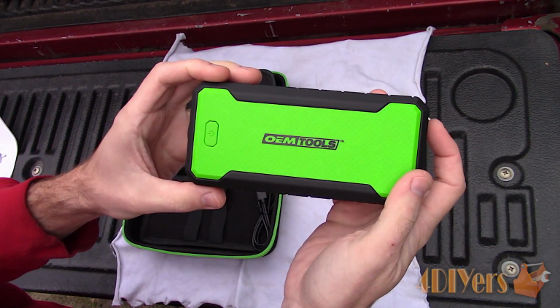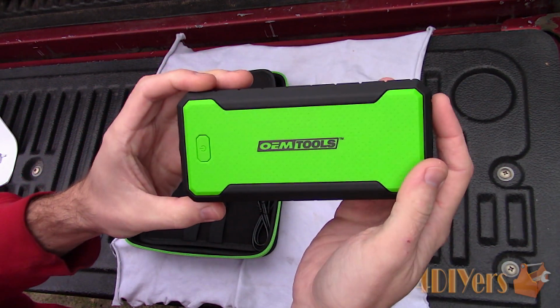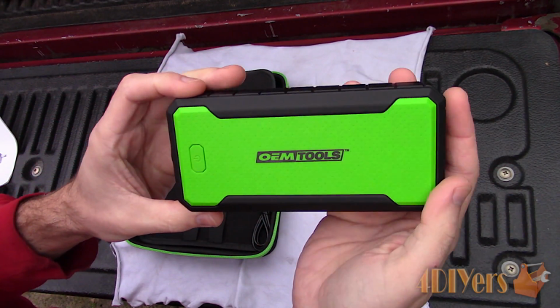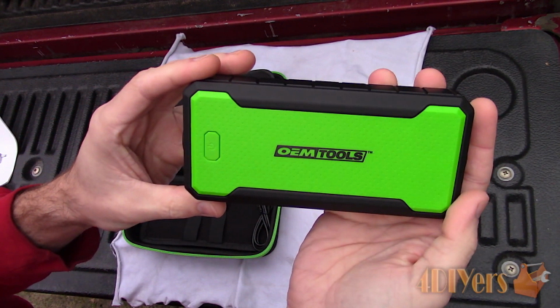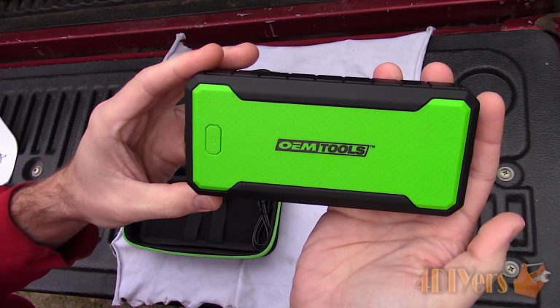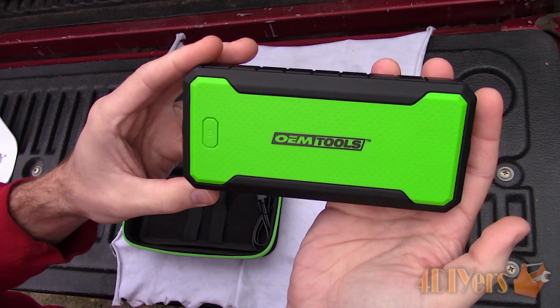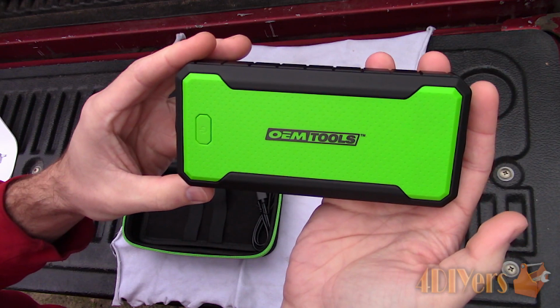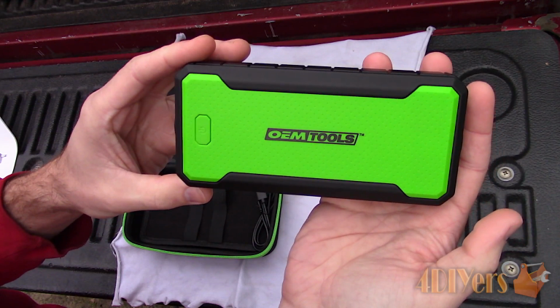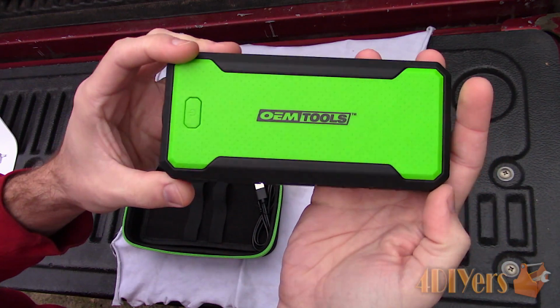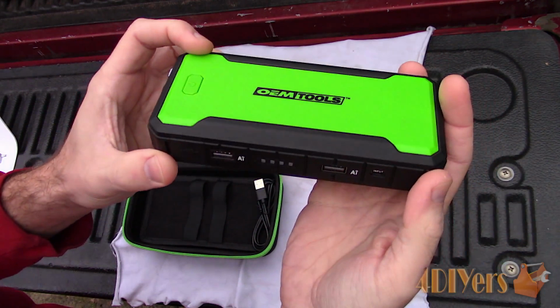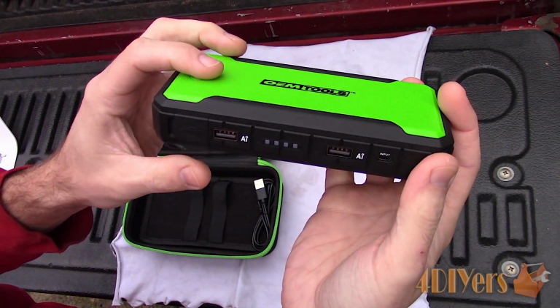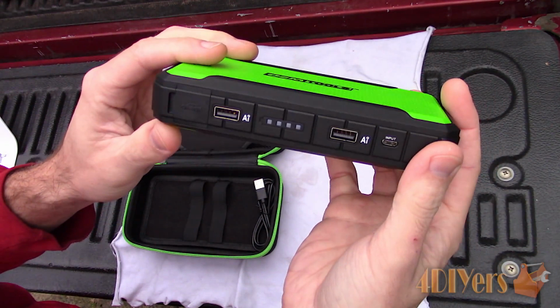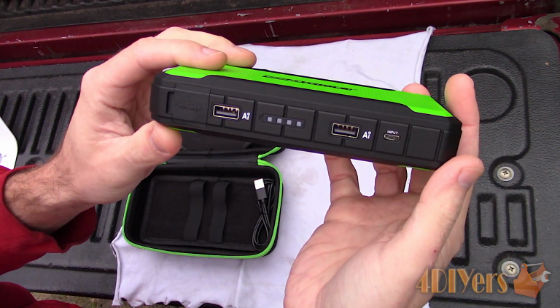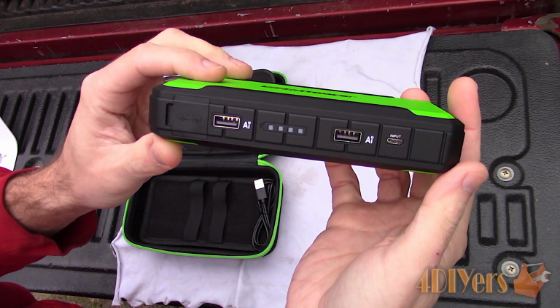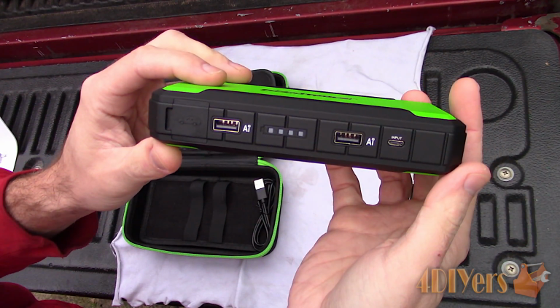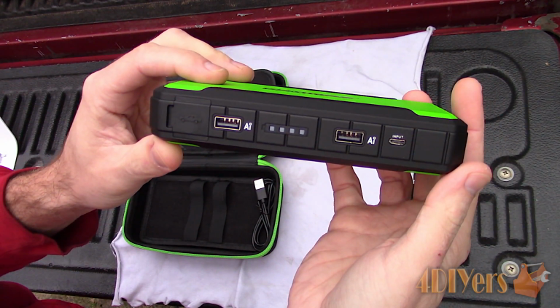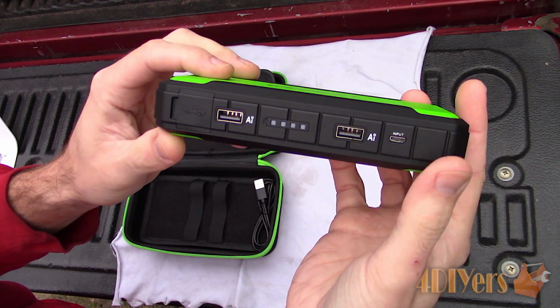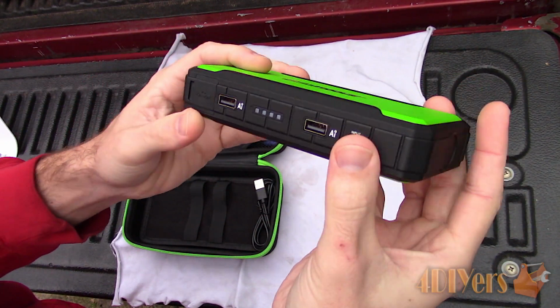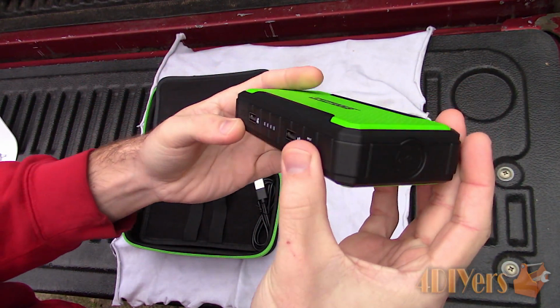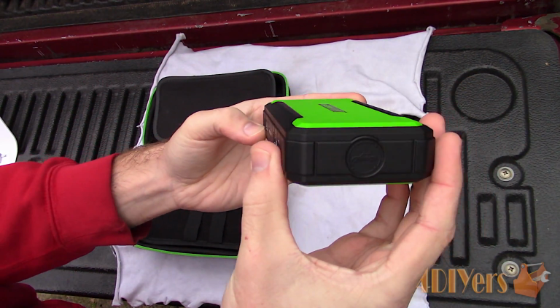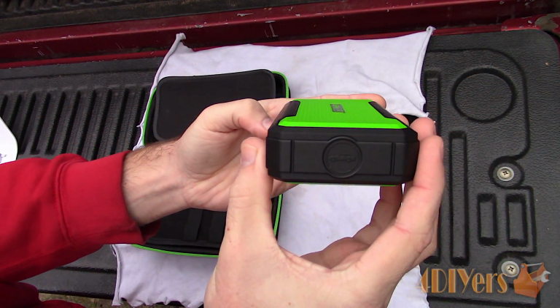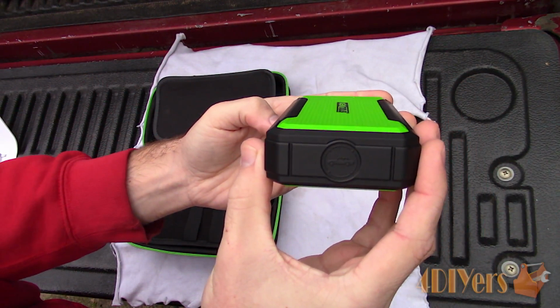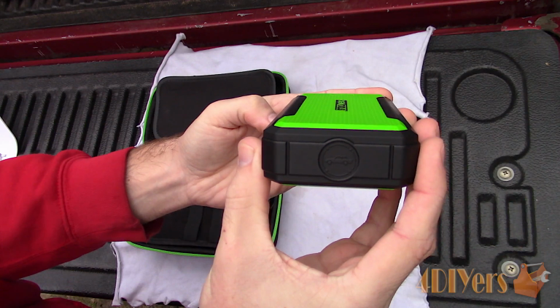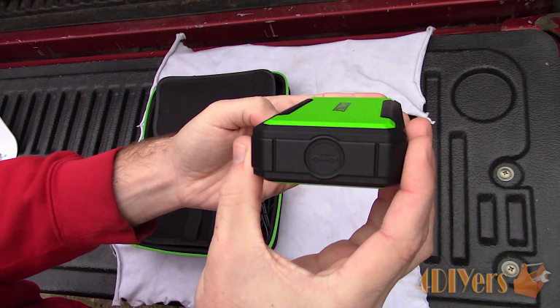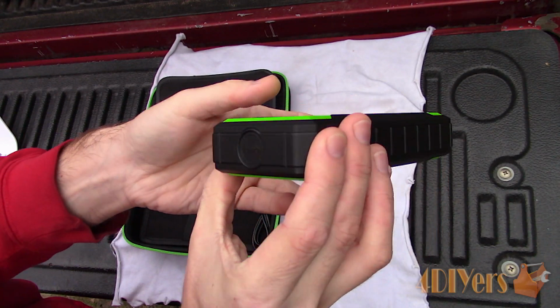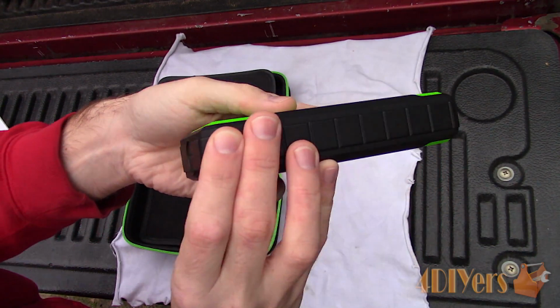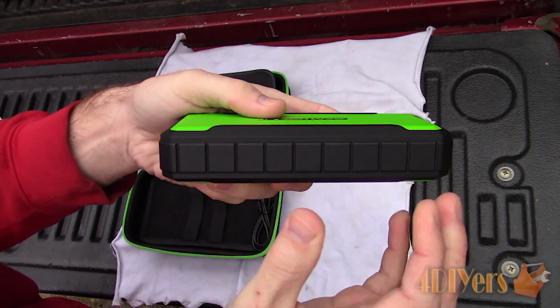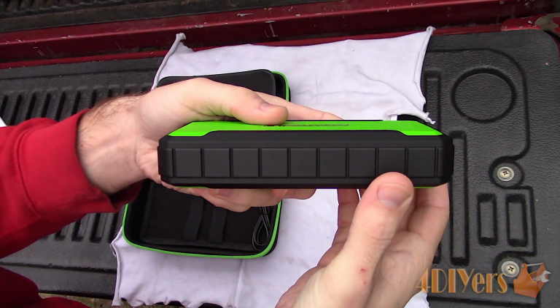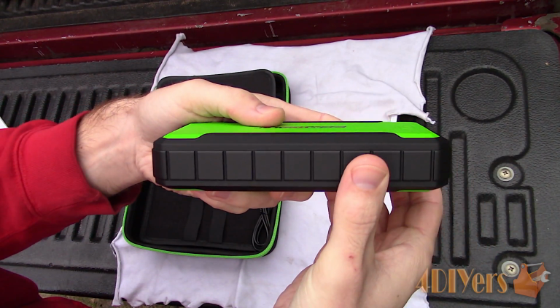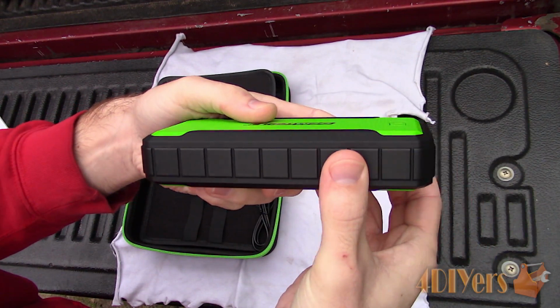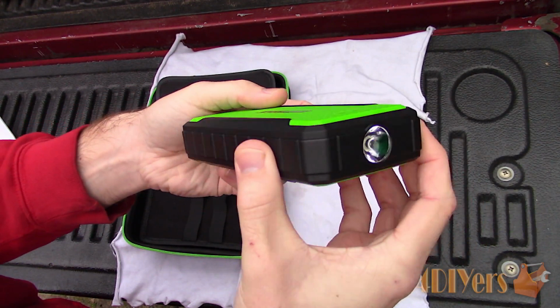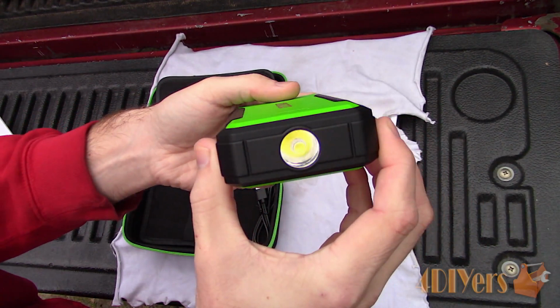When purchasing one of these portable boosters, always ensure the maximum engine size exceeds your engine size. In this example I'll be boosting a 3.4L V6 engine.